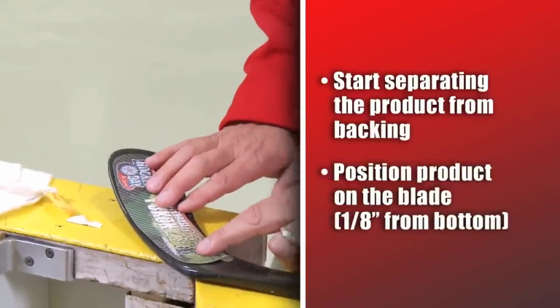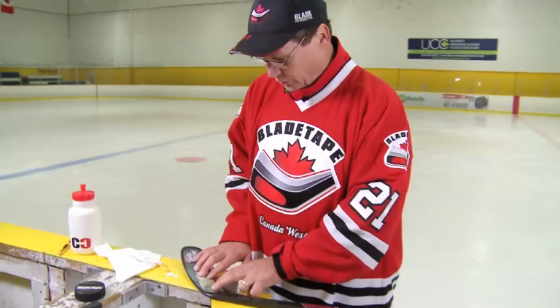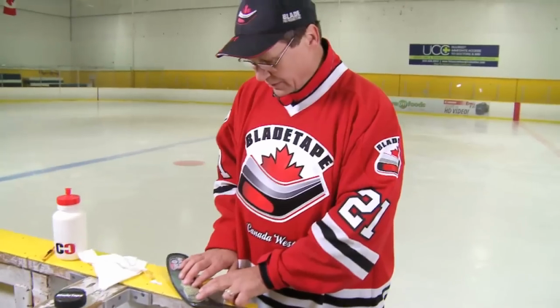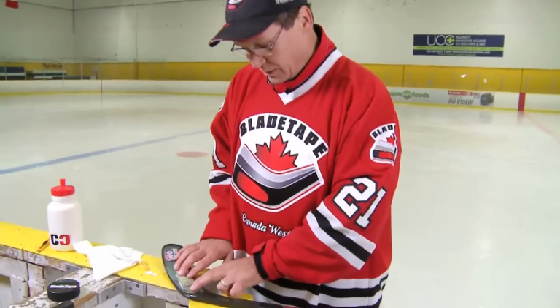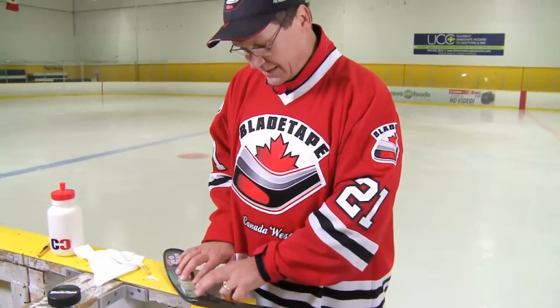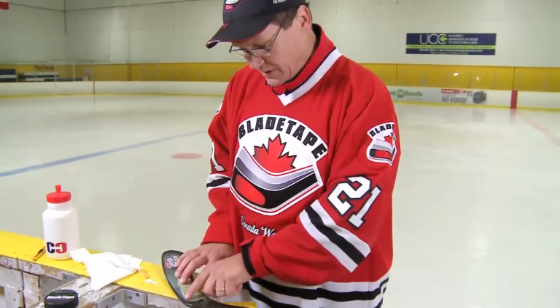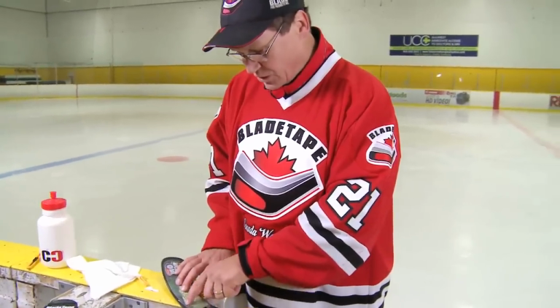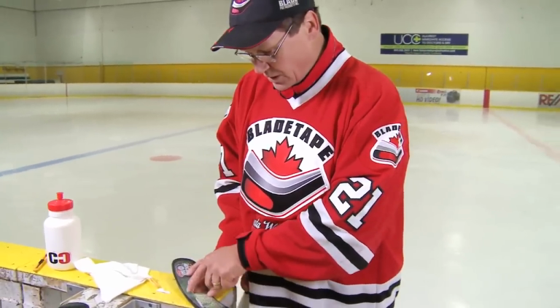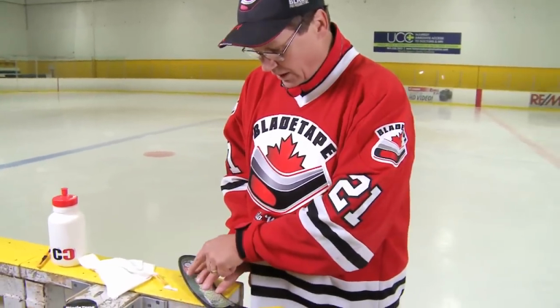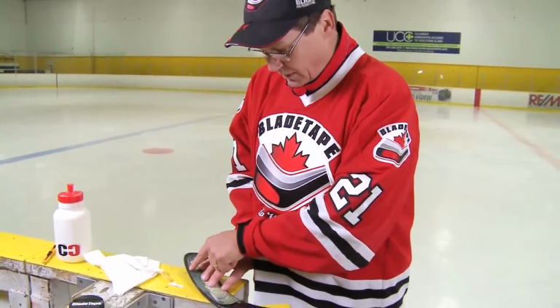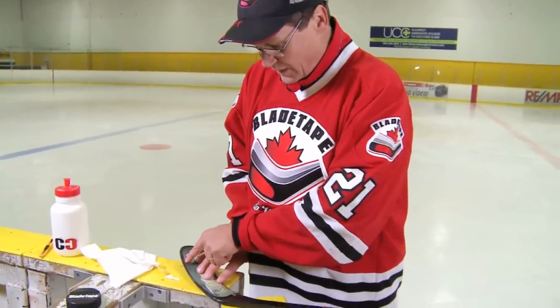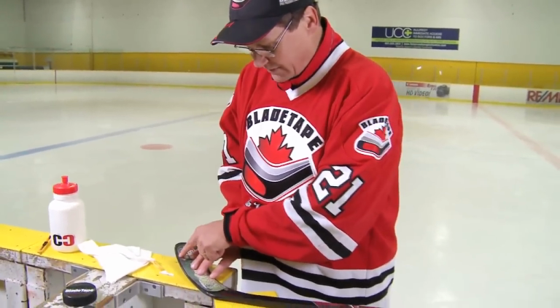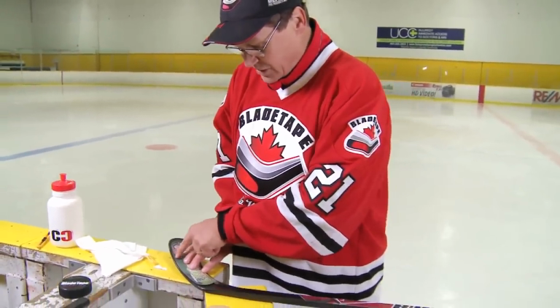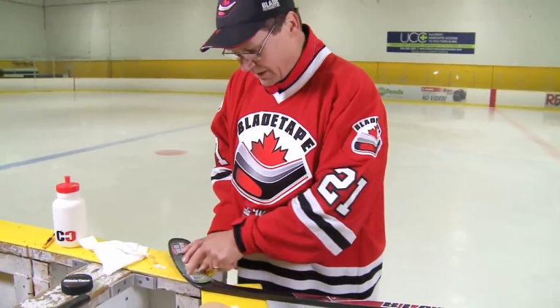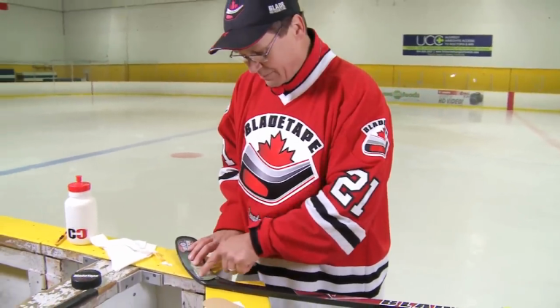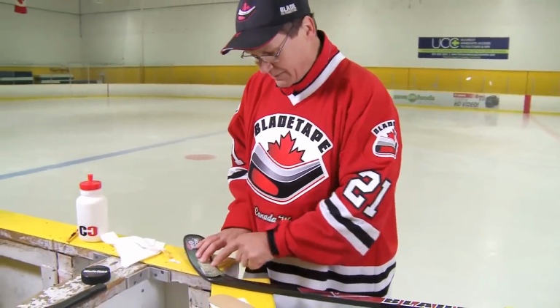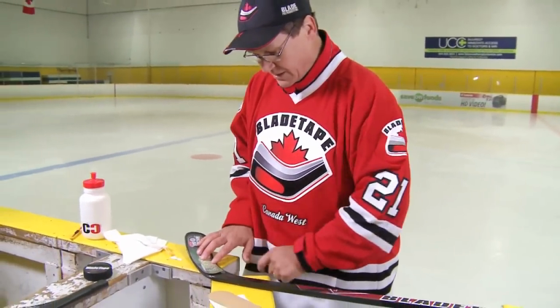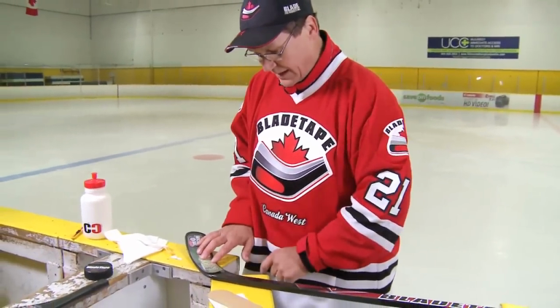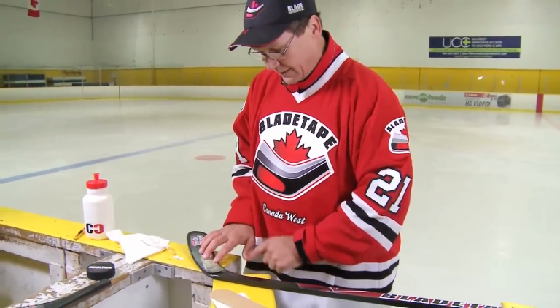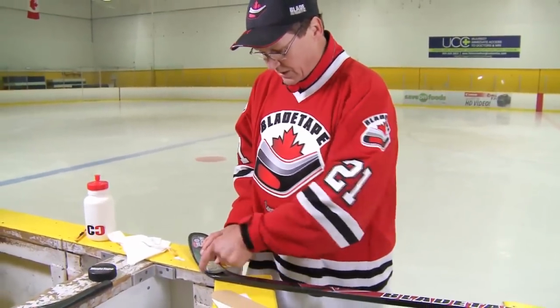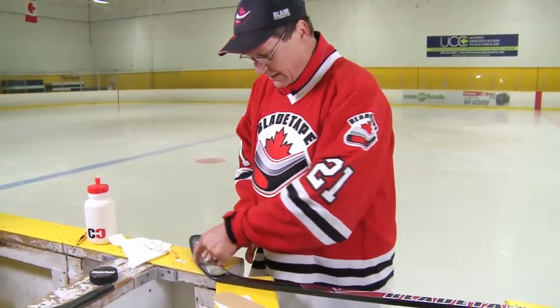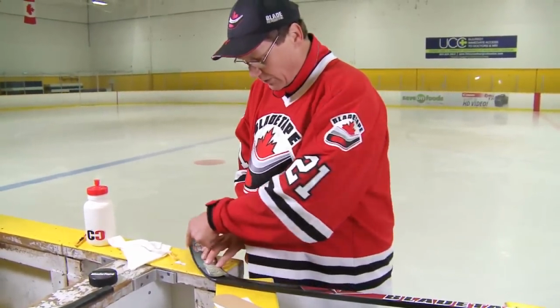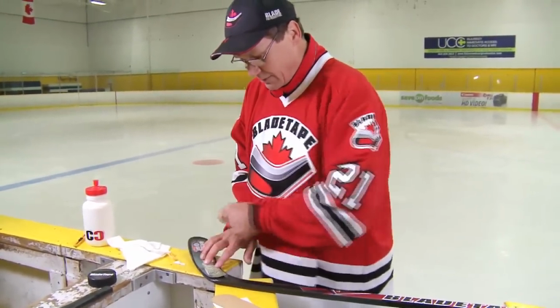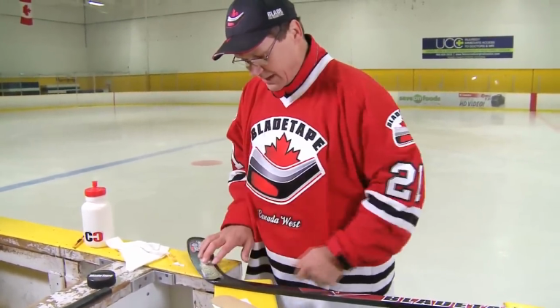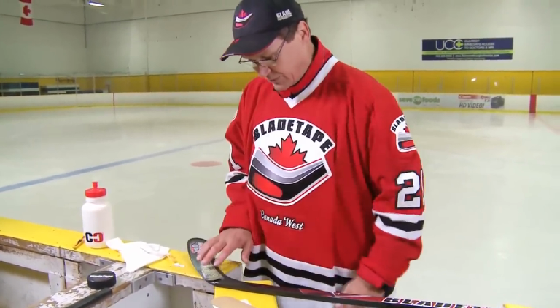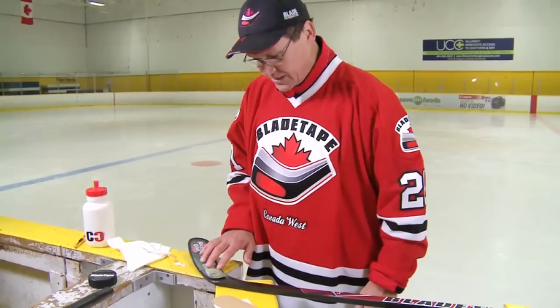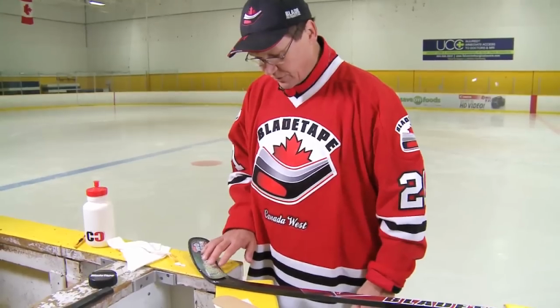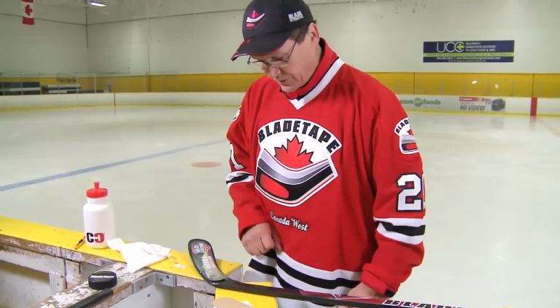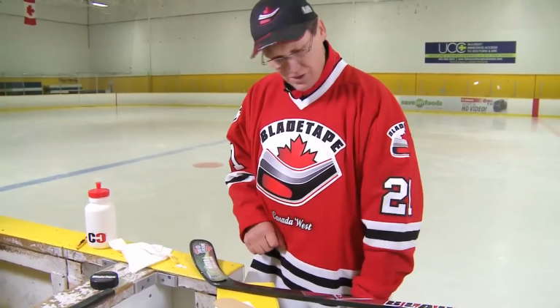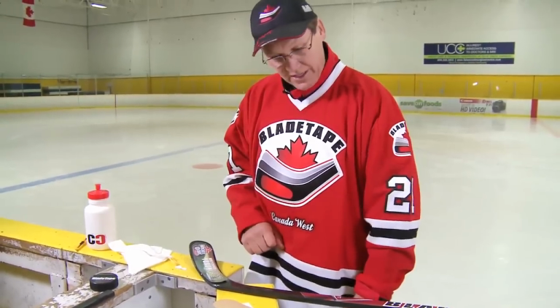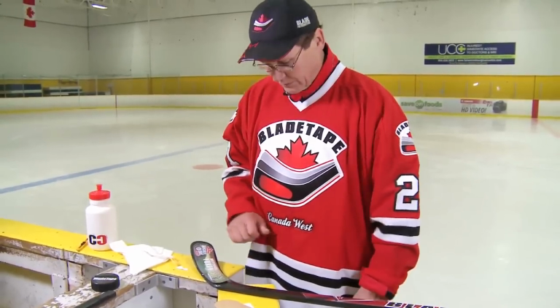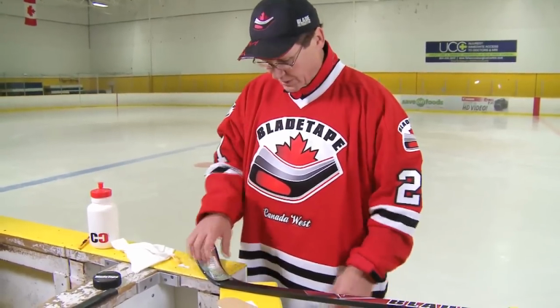One of the critical things about blade tape is to make sure that you are about one-eighth of an inch up off that bottom edge of the blade. We want you to be able to ride the bottom edge free and easy for a freer, easier stick handling motion.